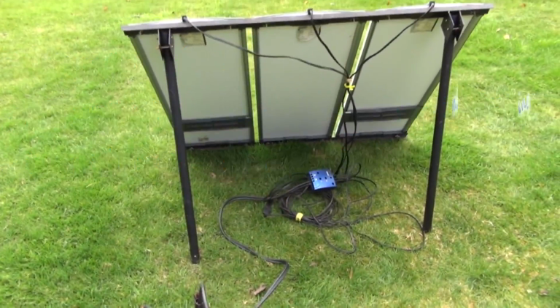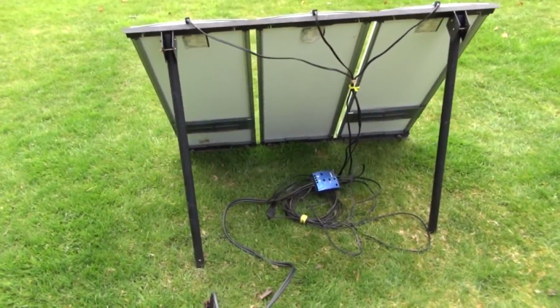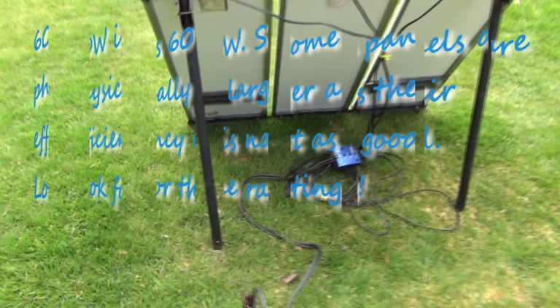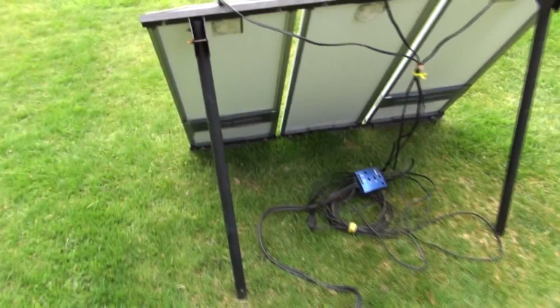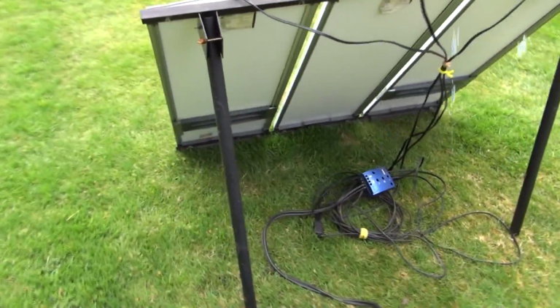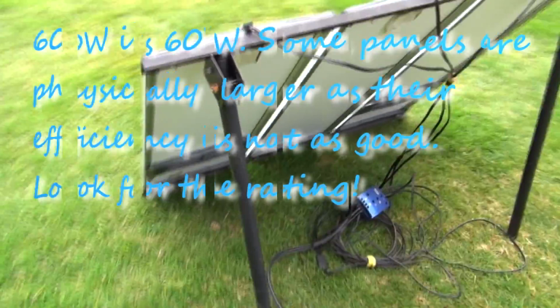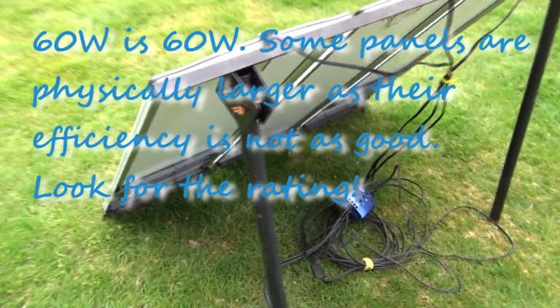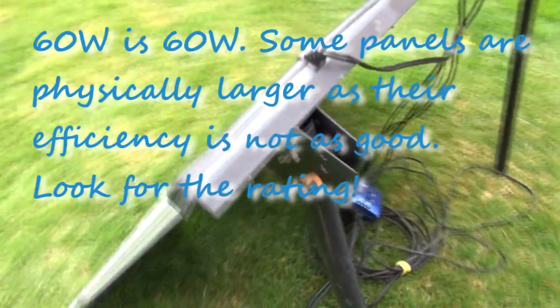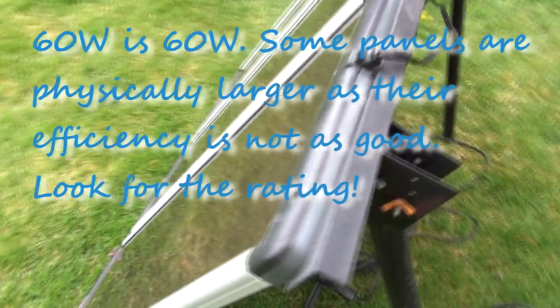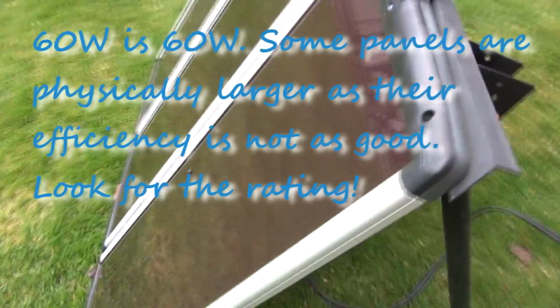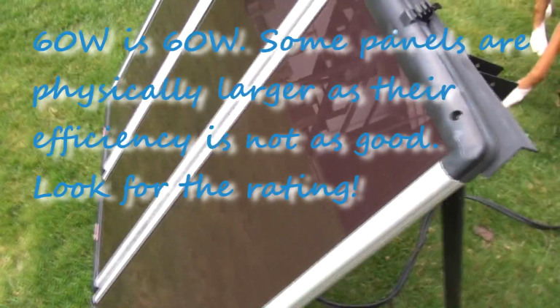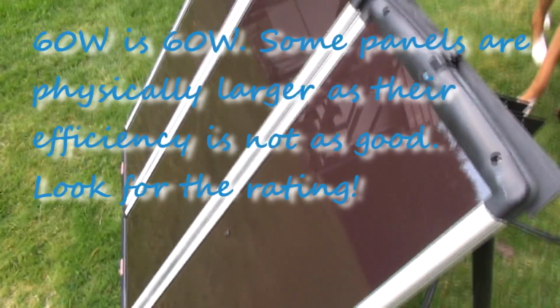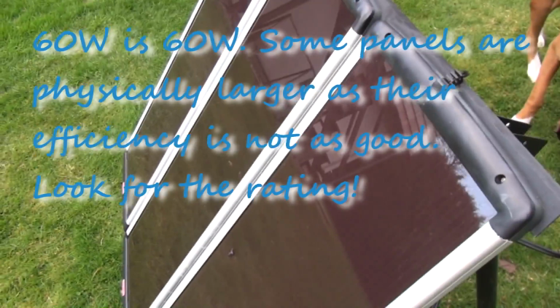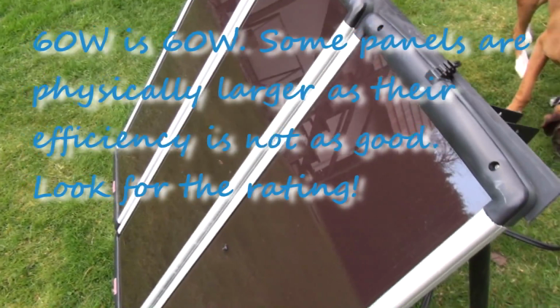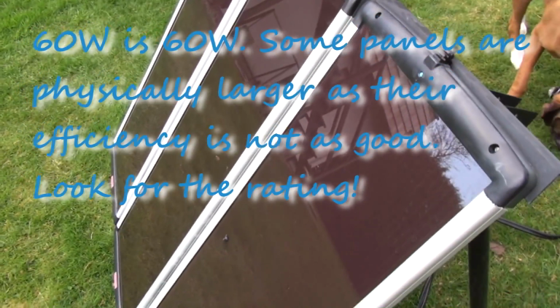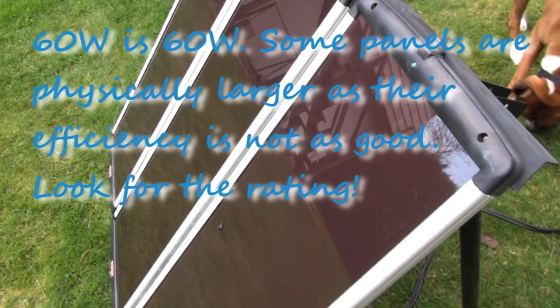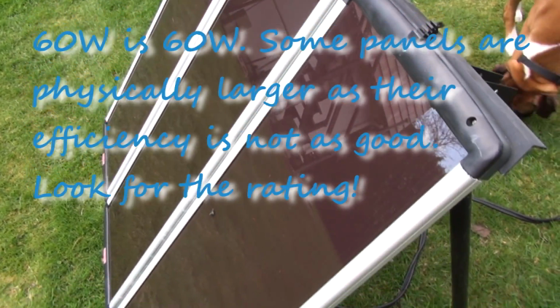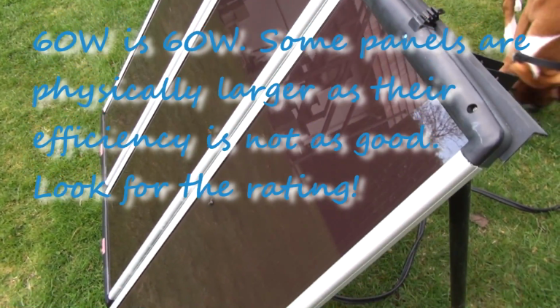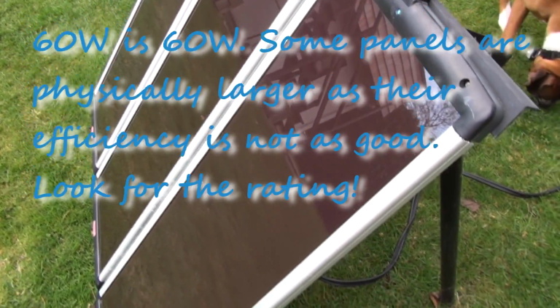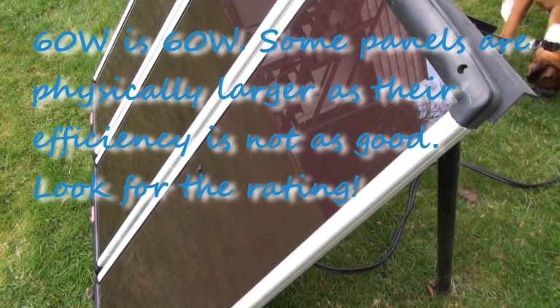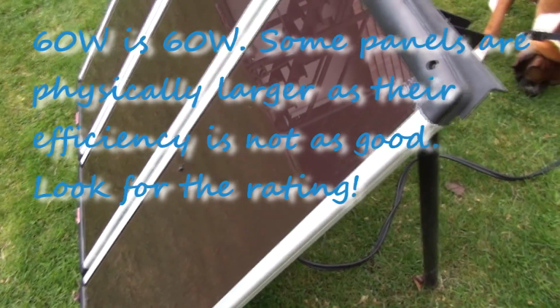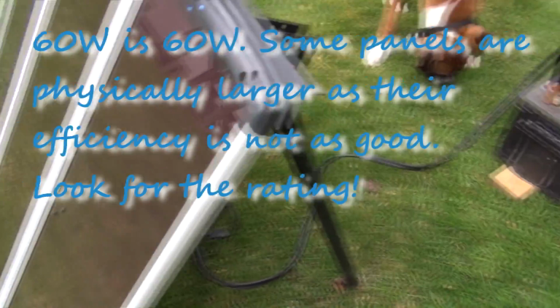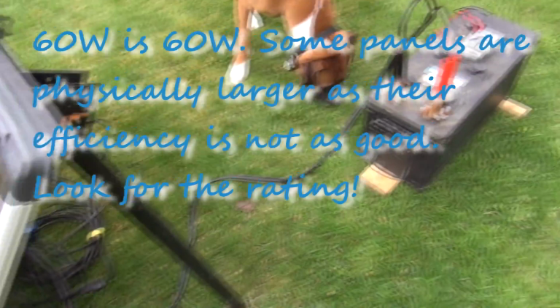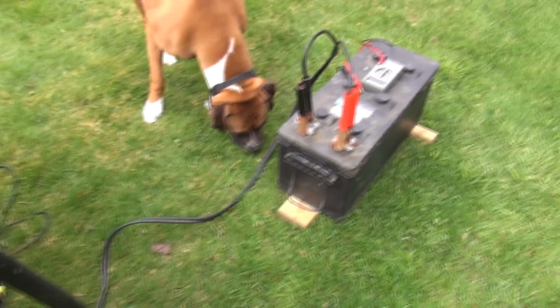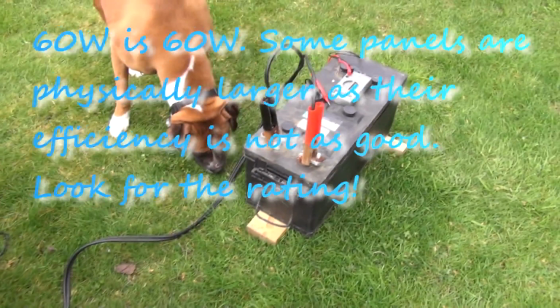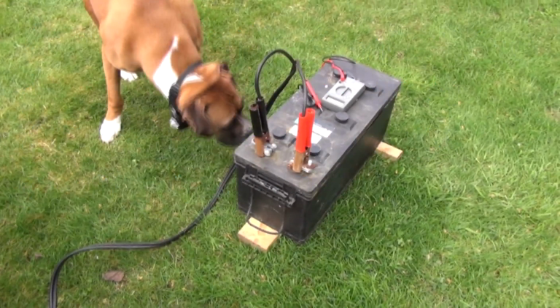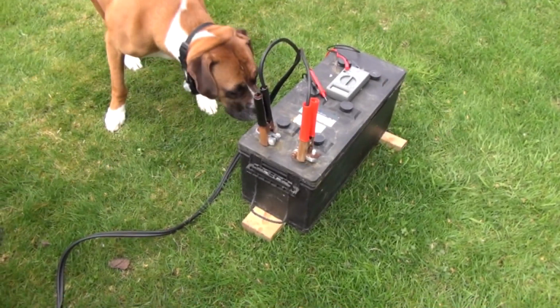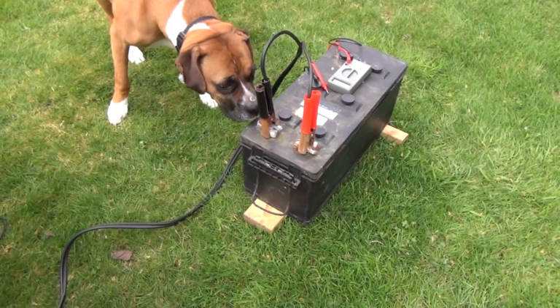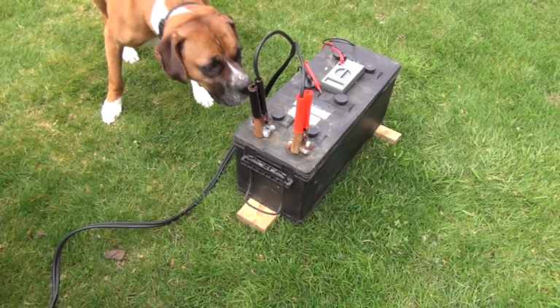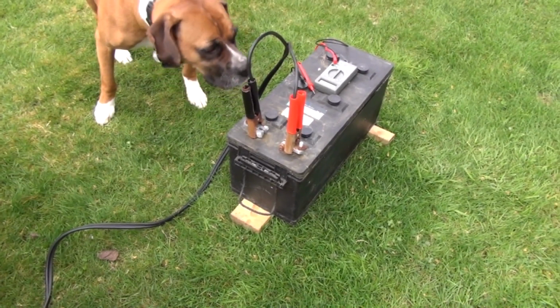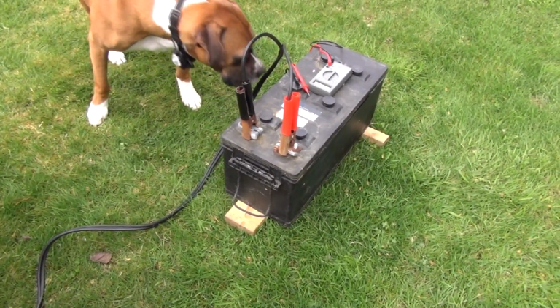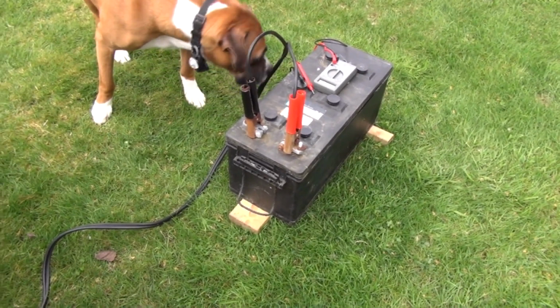The only downside to these solar panels is that they're glass, so you have to be careful when transporting them and where you place them, because they can crack. But let's hope that battery can be revived.